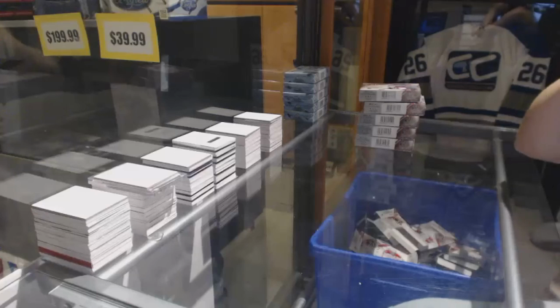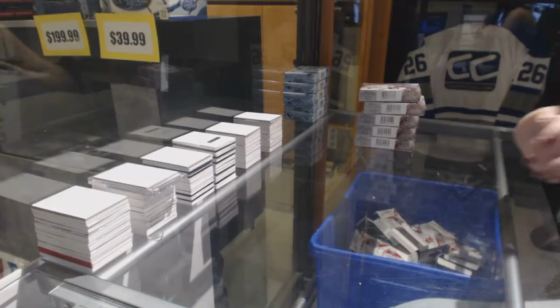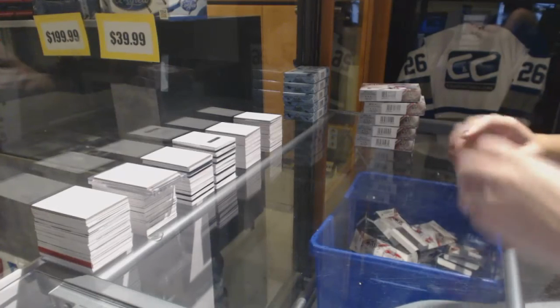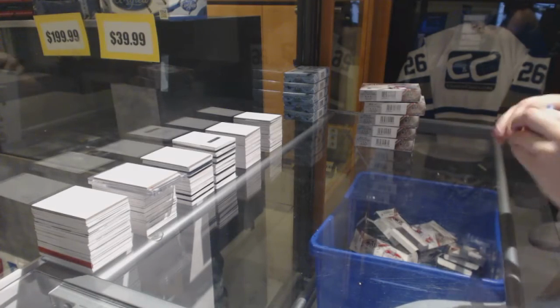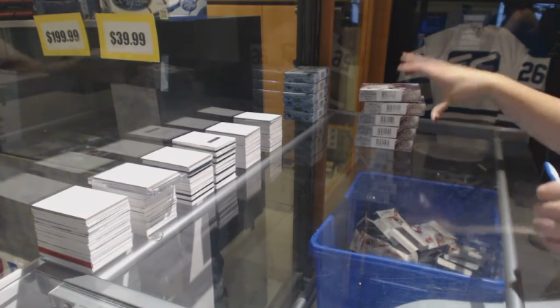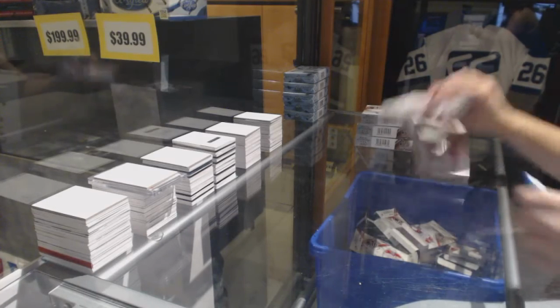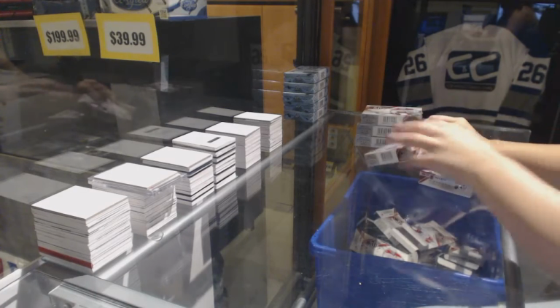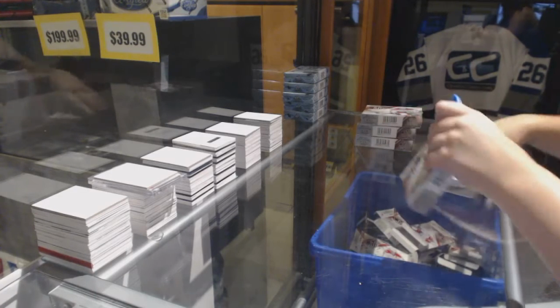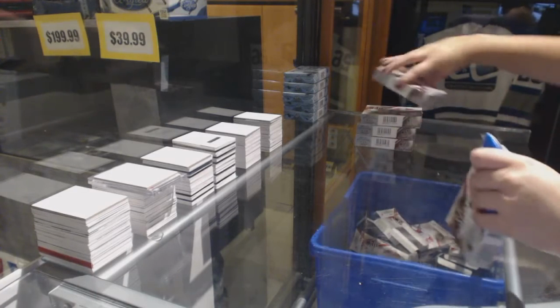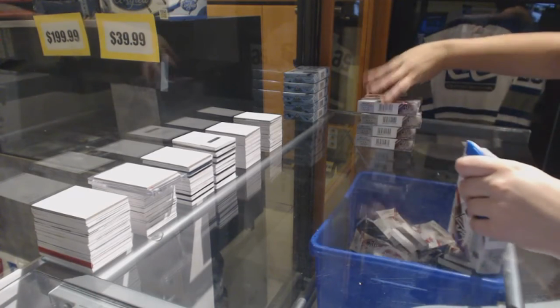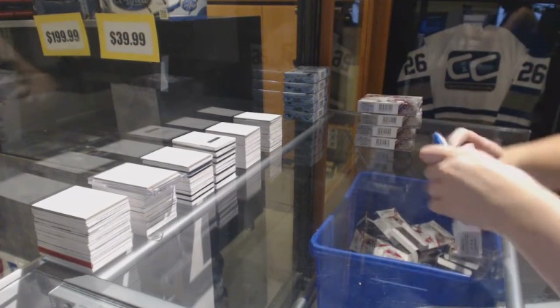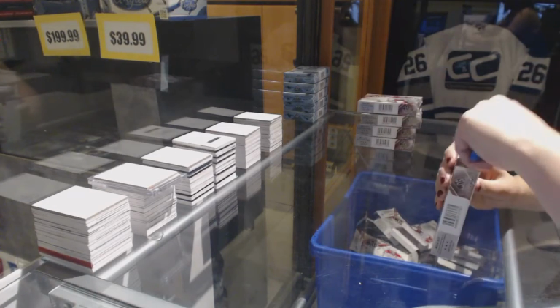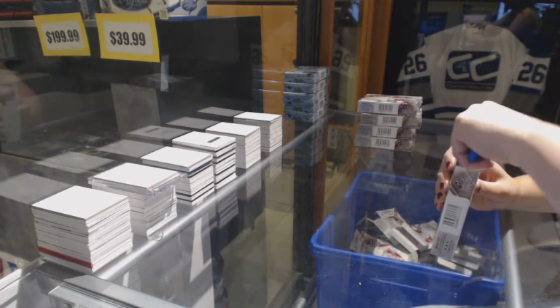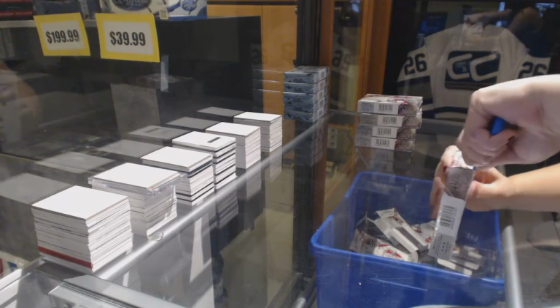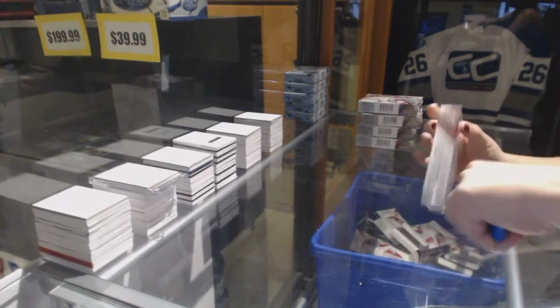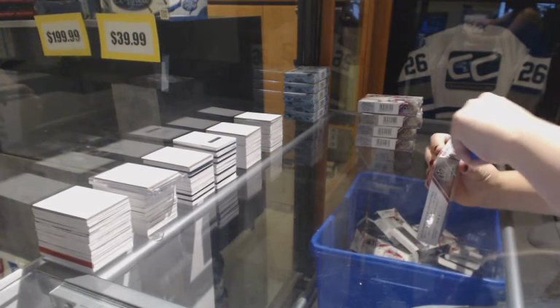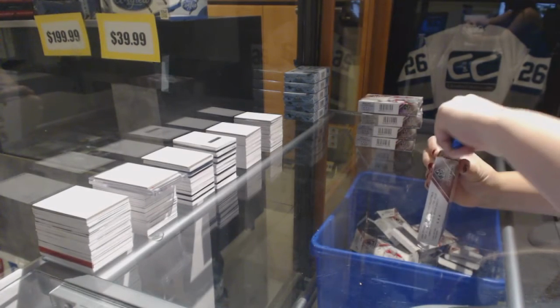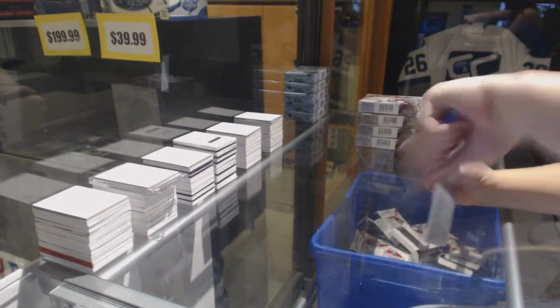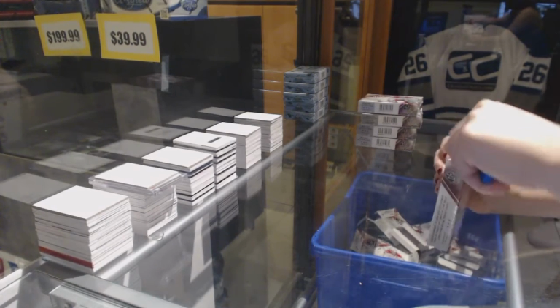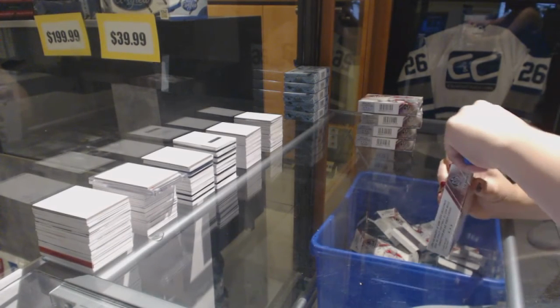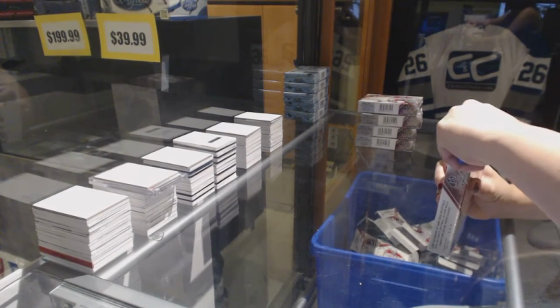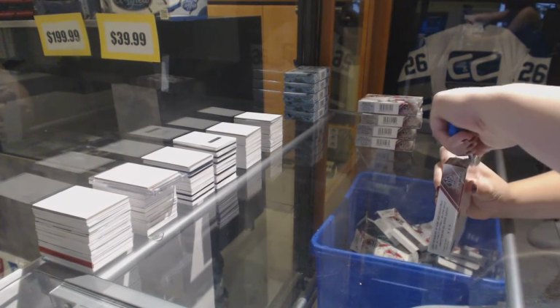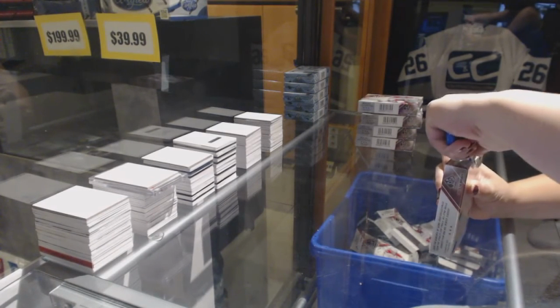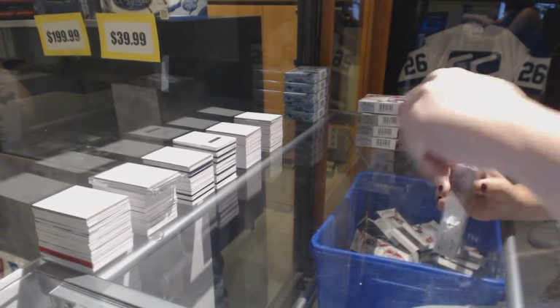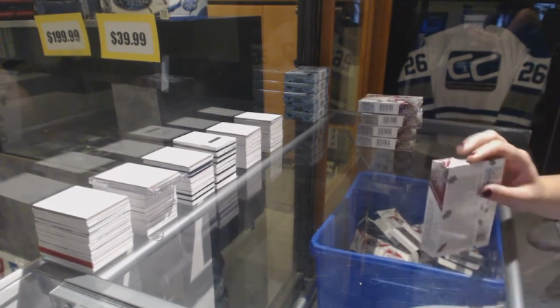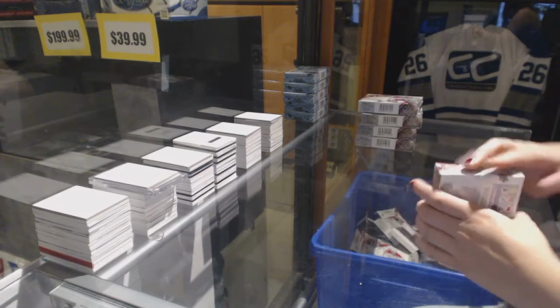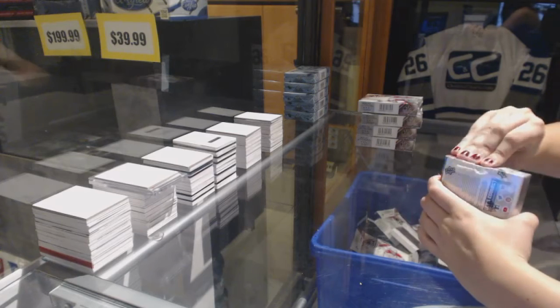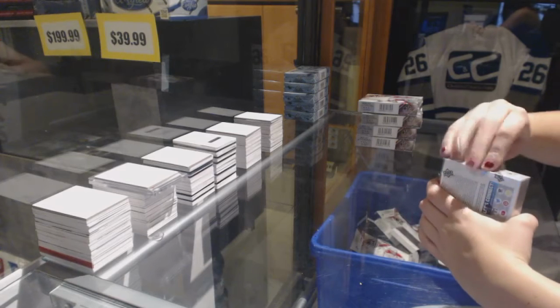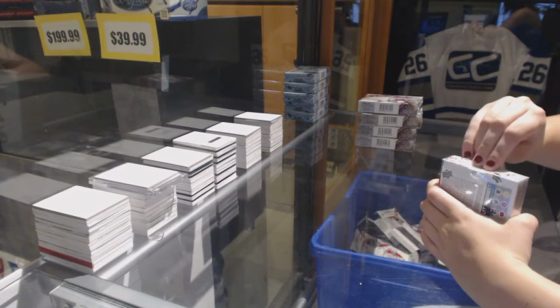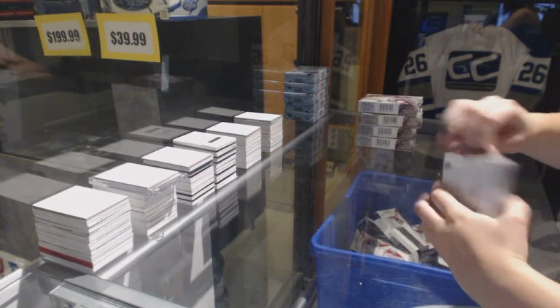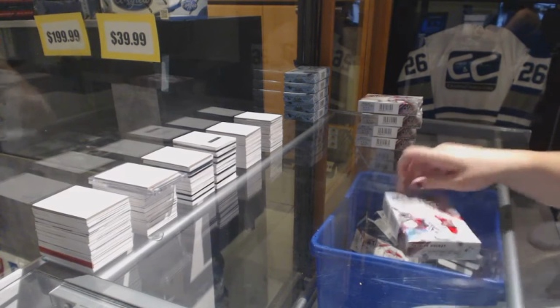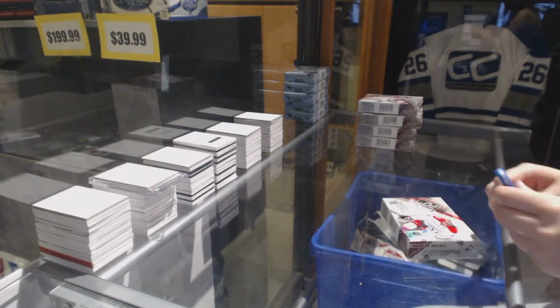Starting off CNC Group Break 7706, we've got the 5-box half case of 1516 SP Game Used. Best of luck, ladies and gentlemen.